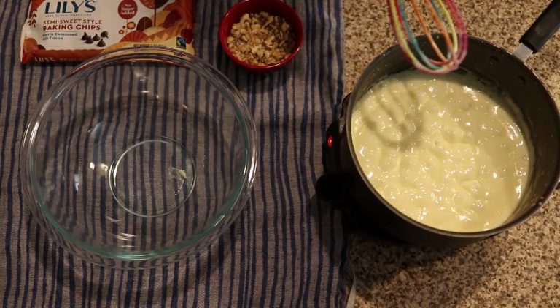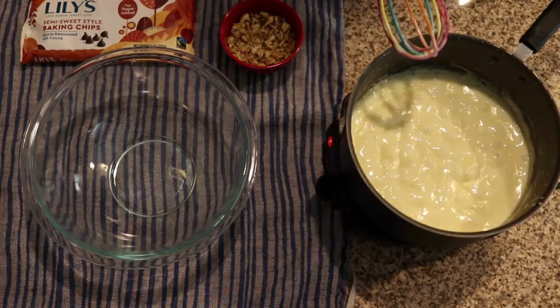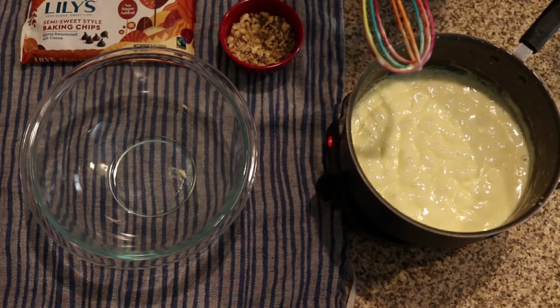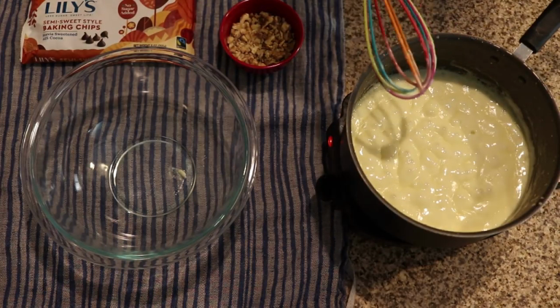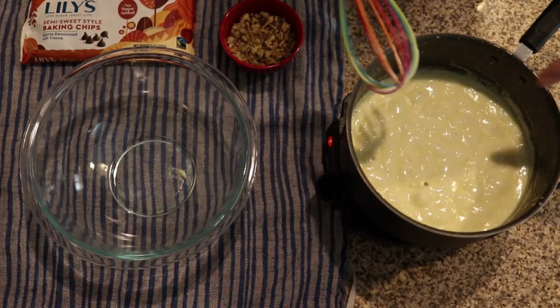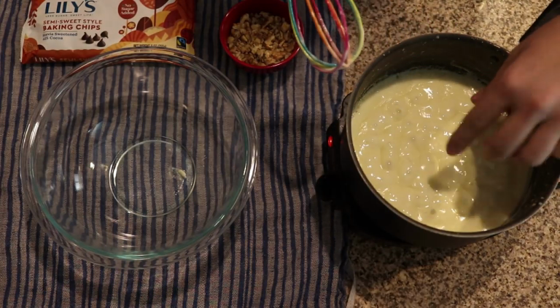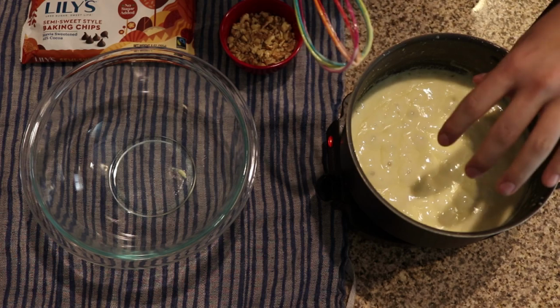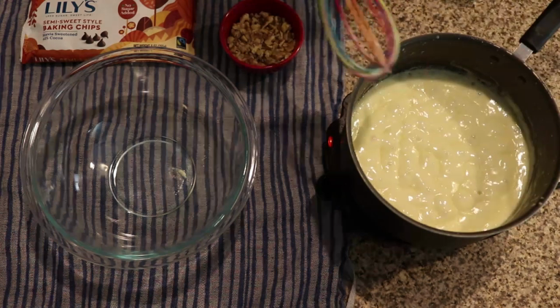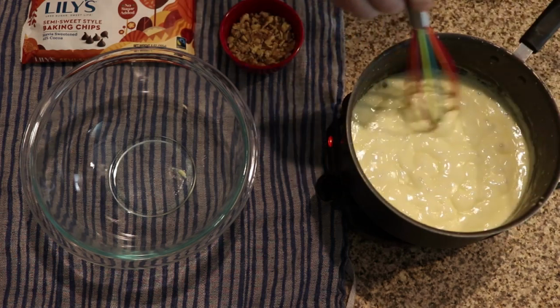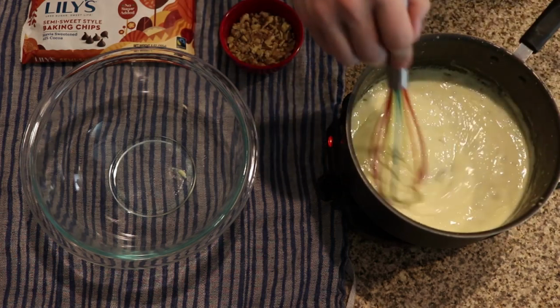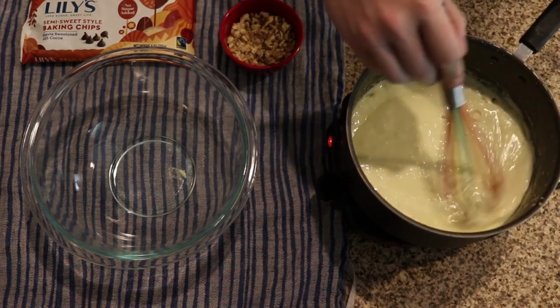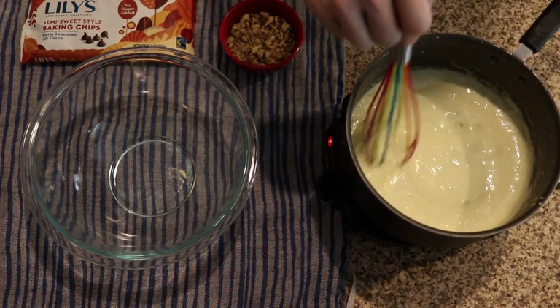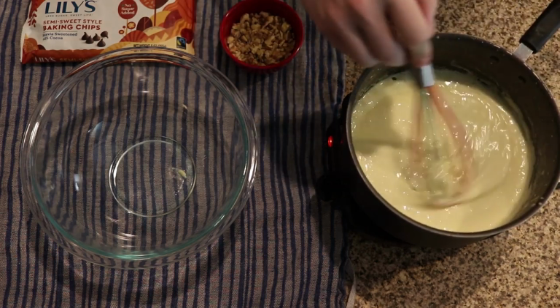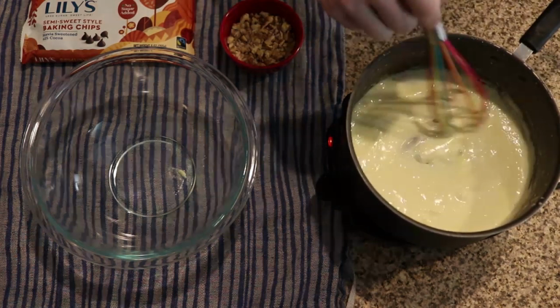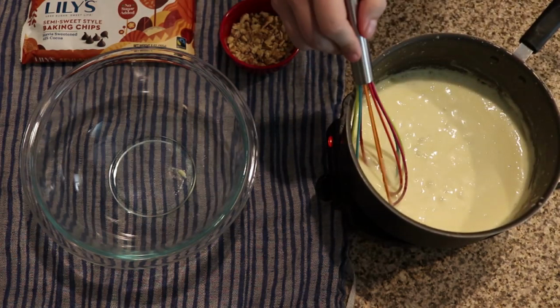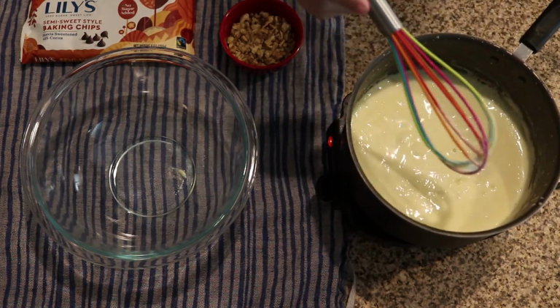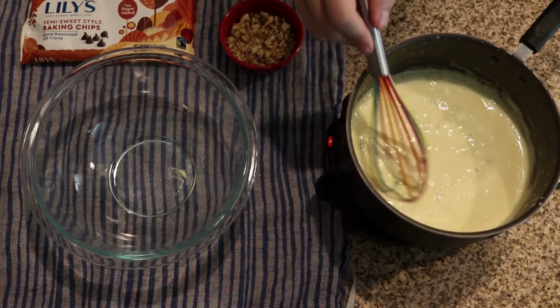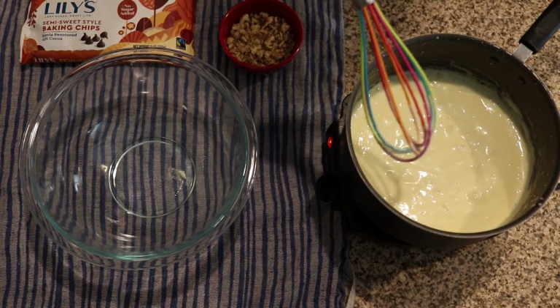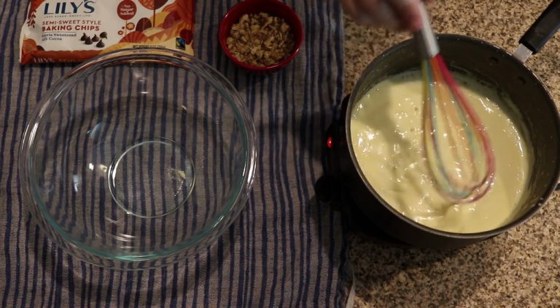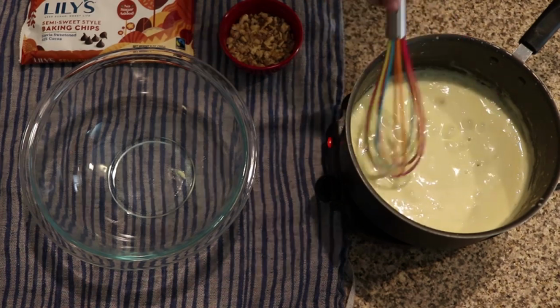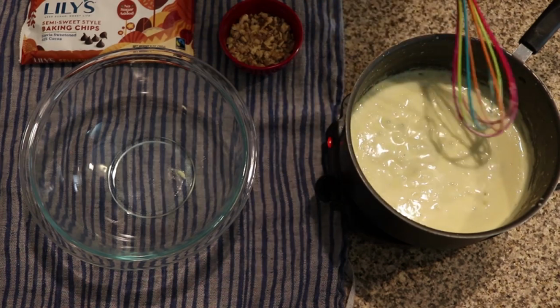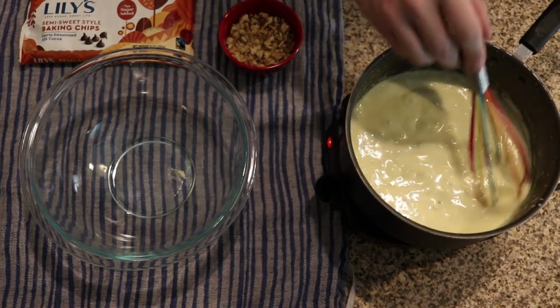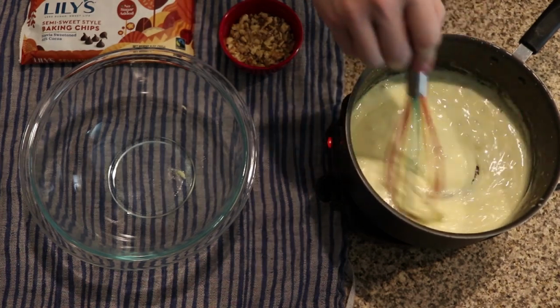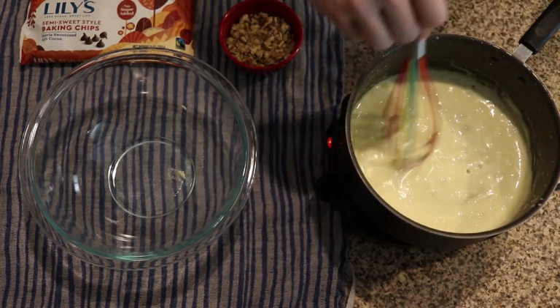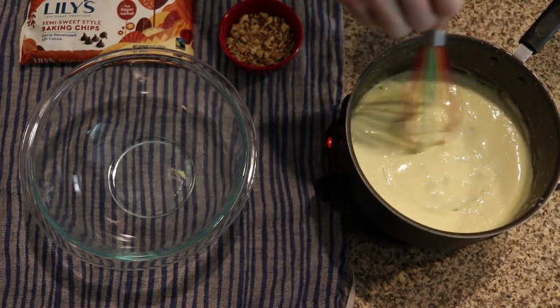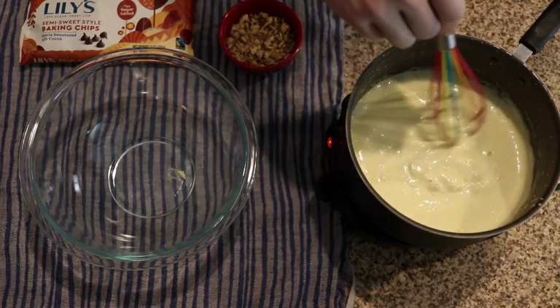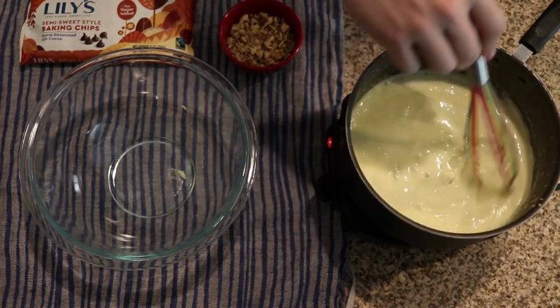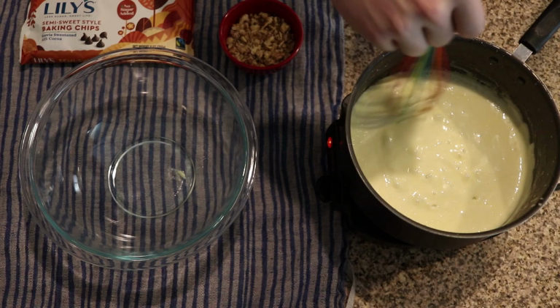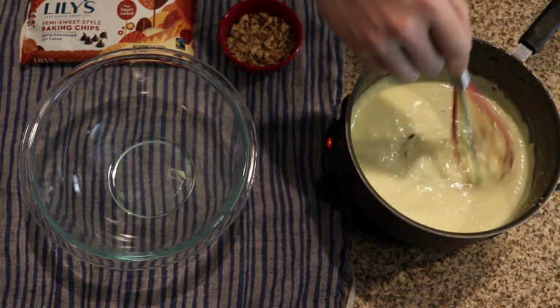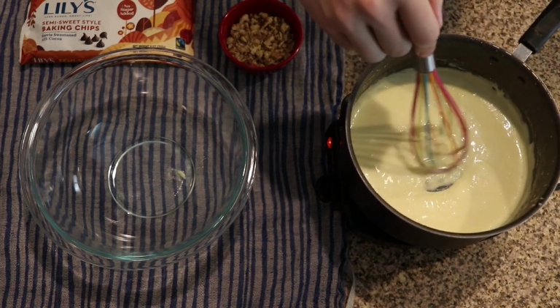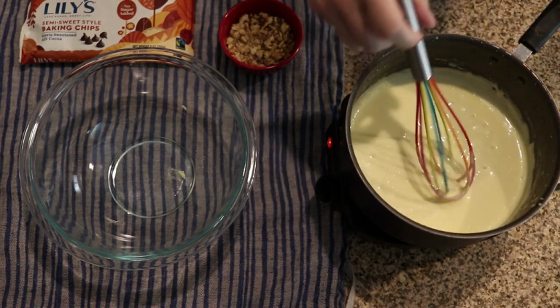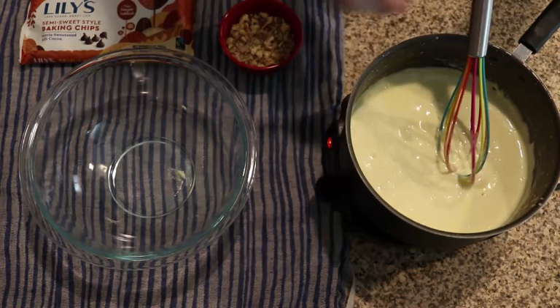As you can see, we're getting to the point where it's done. You should see the bubbles starting to stay when they bubble up. When you whisk it and run your whisk through it, you should be able to throw a little wave and see the streak that you followed. That's a good indicator that it's done, in addition to the fact that it has reduced by about 50%.